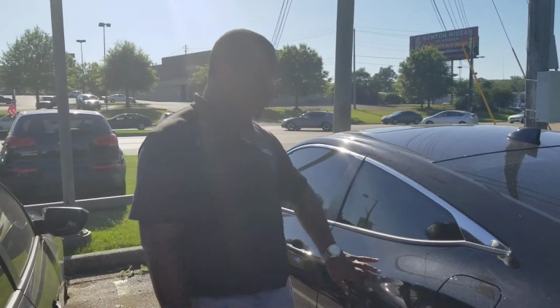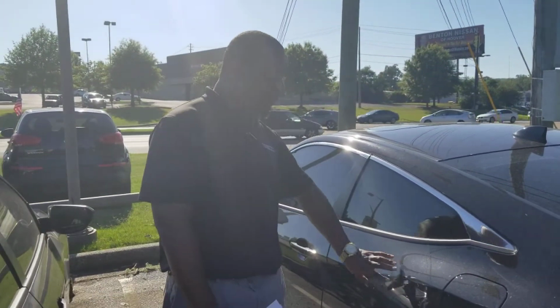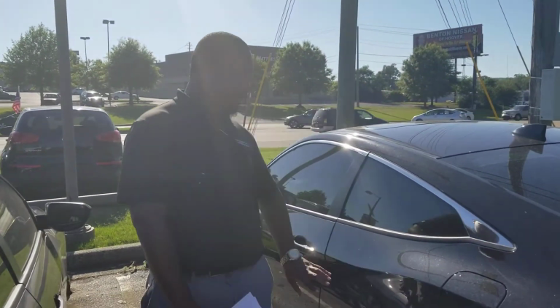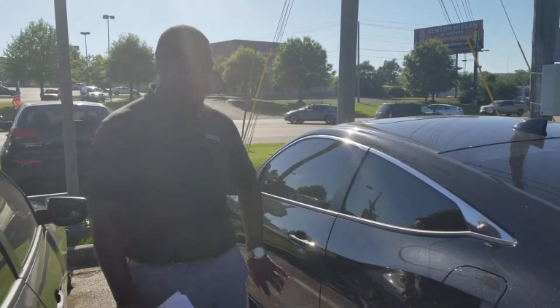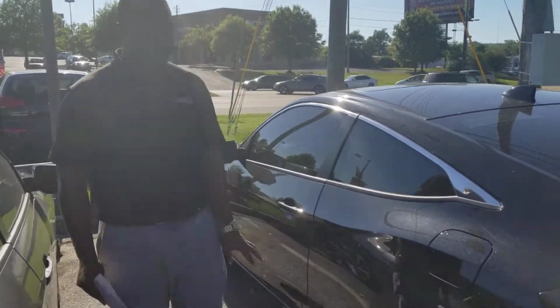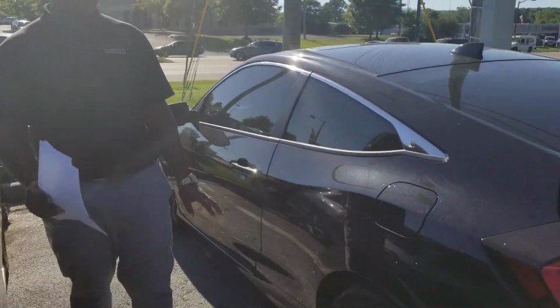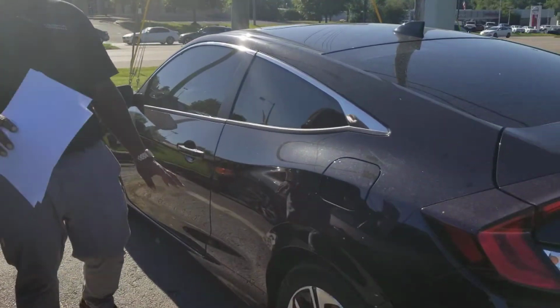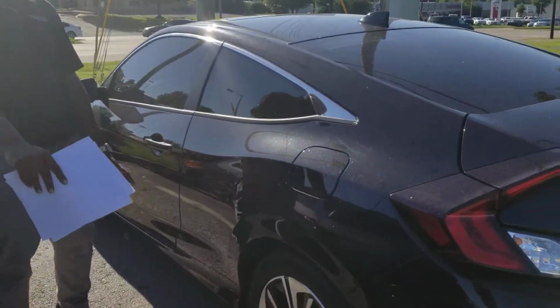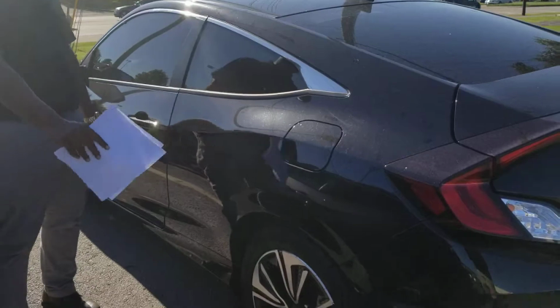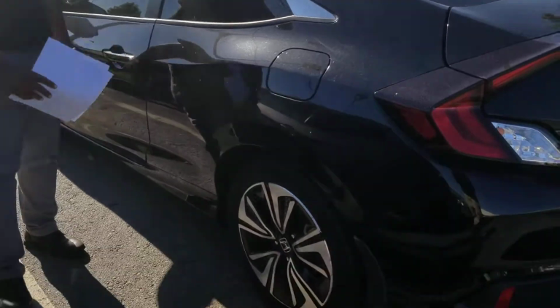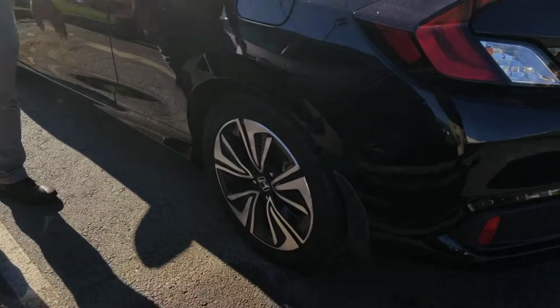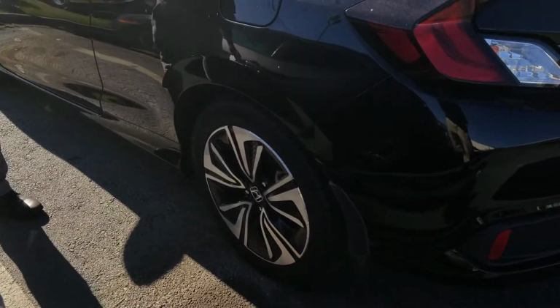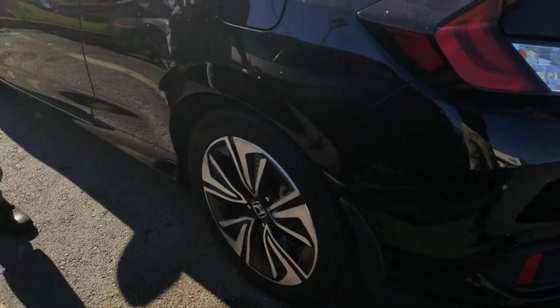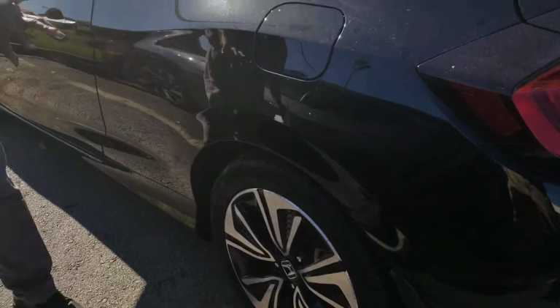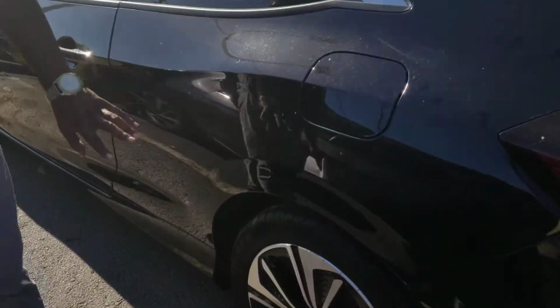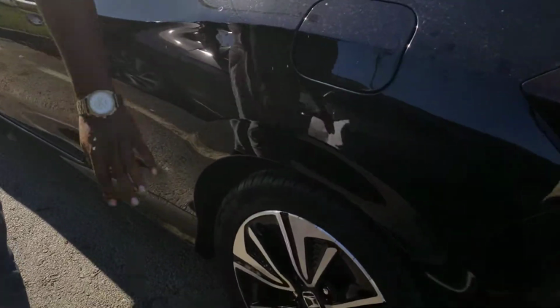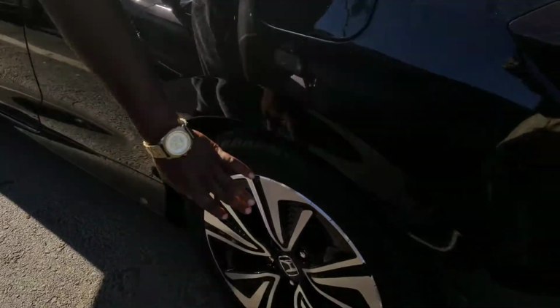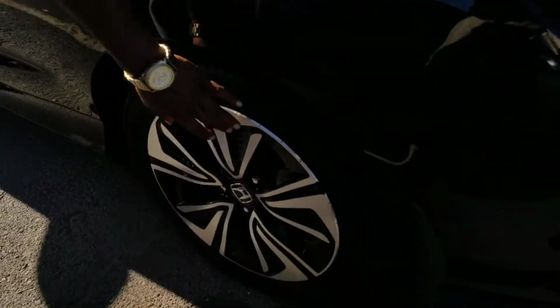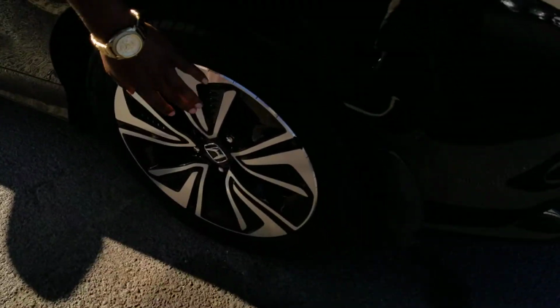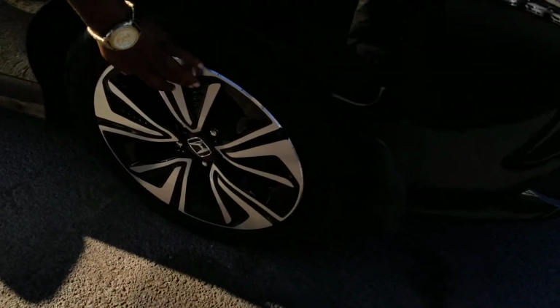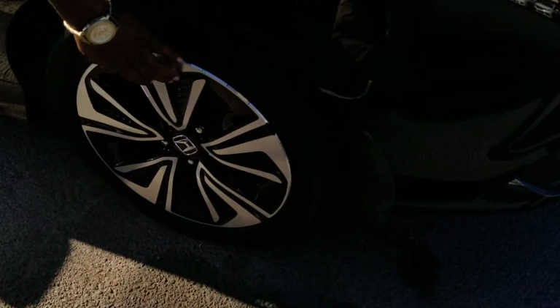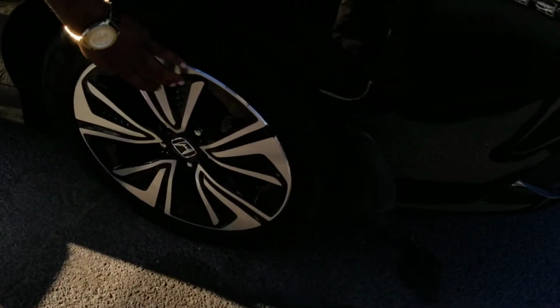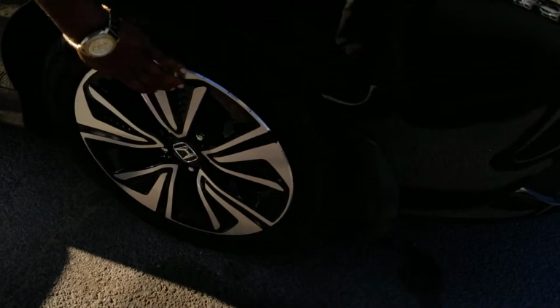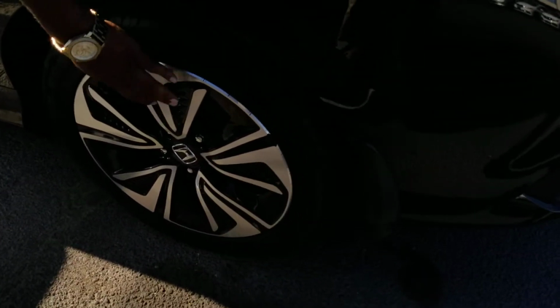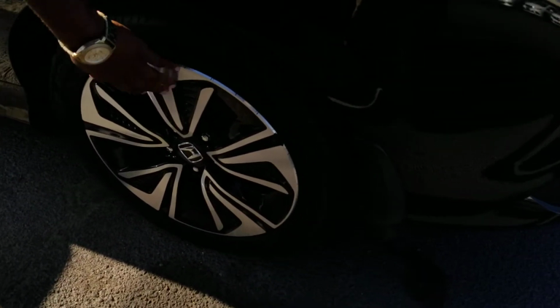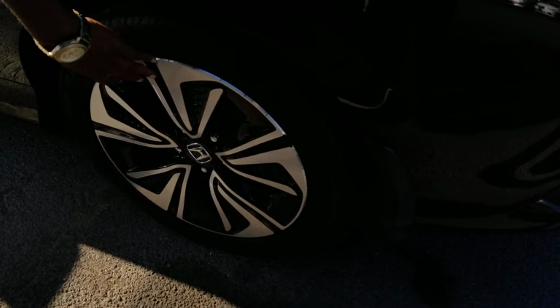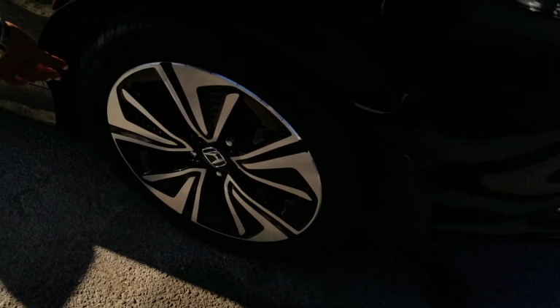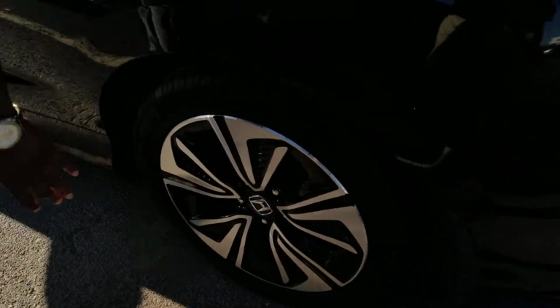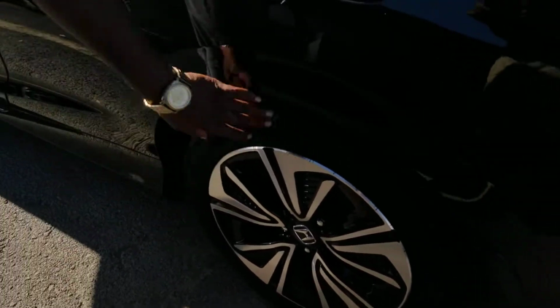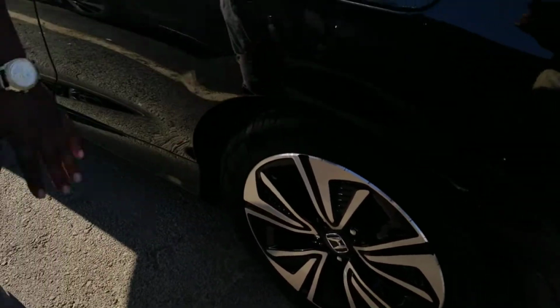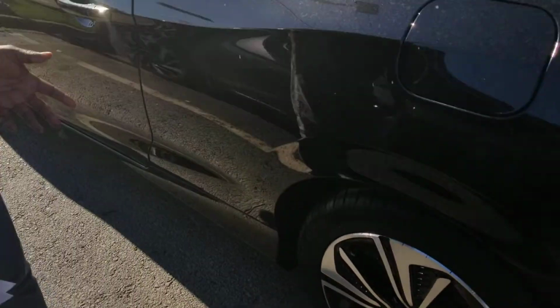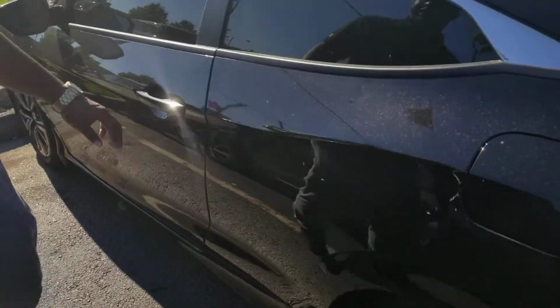It's a really pretty color. As you can see, this thing comes with some really nice chrome alloy wheels on it. It's got these nice black accents to make it stand out. Makes it look really nice.